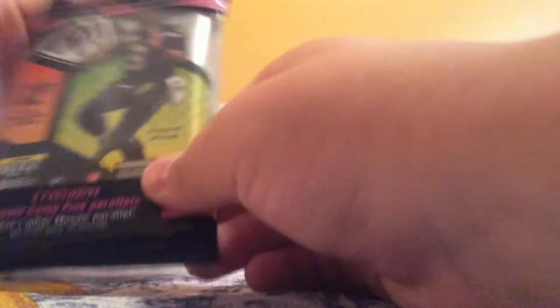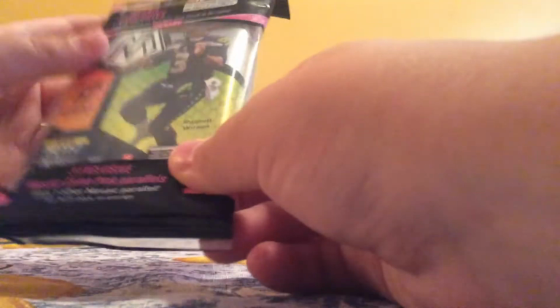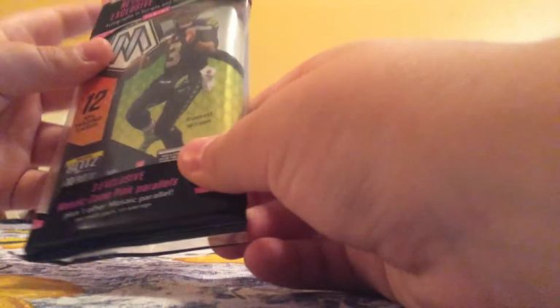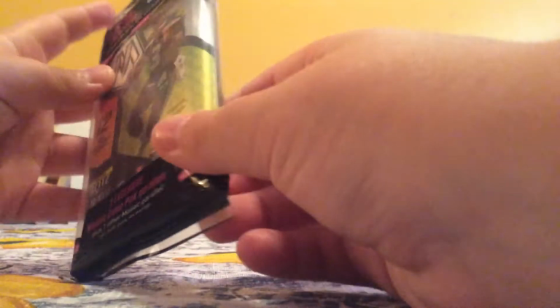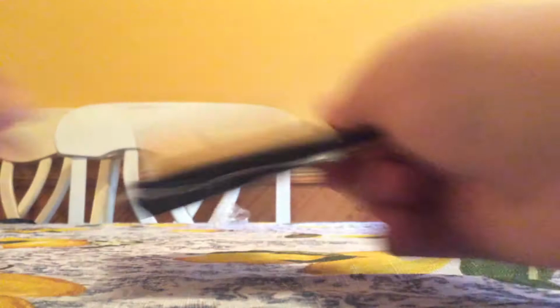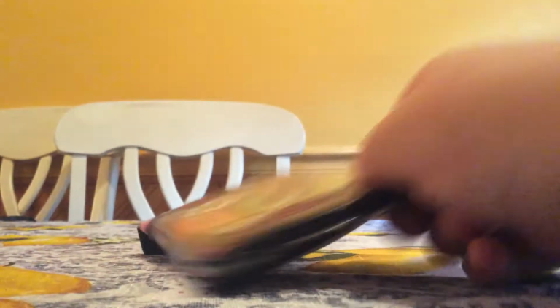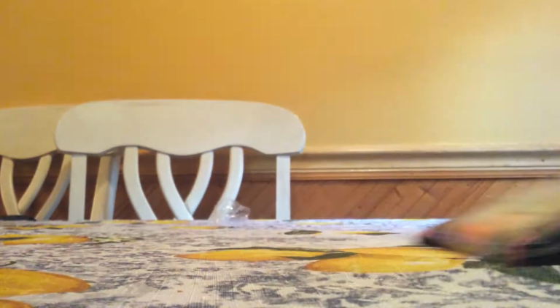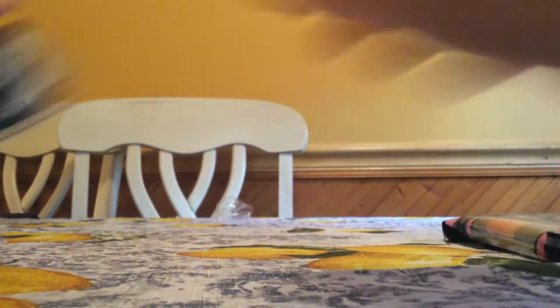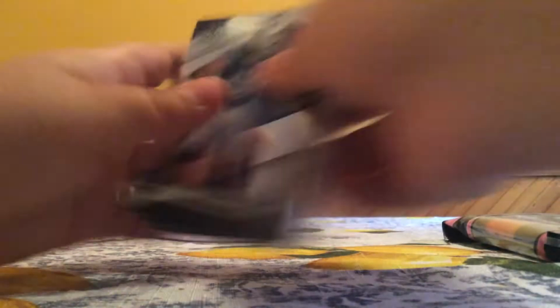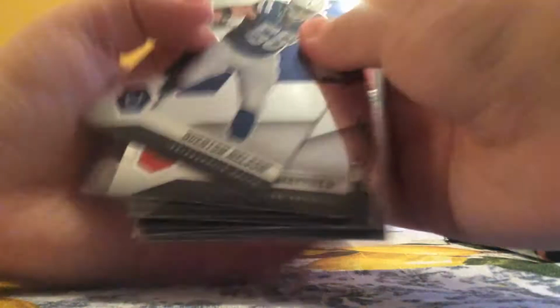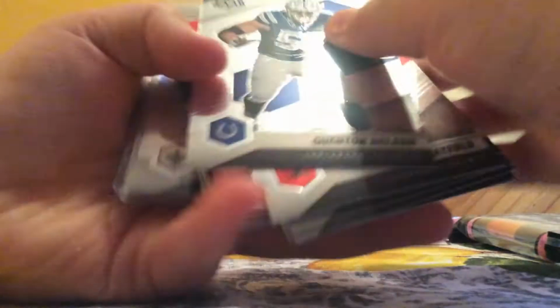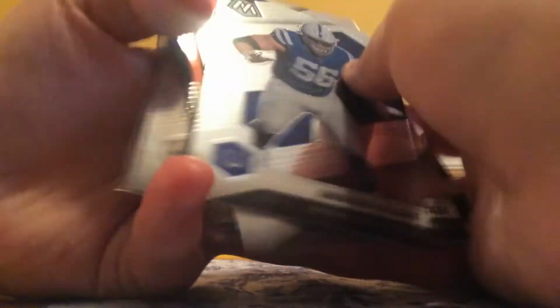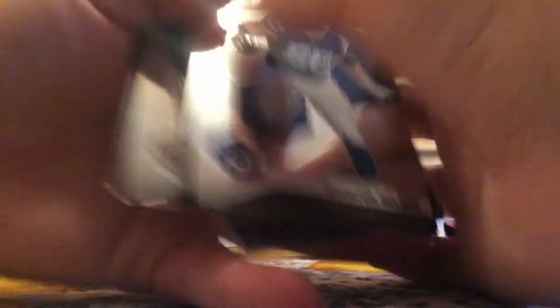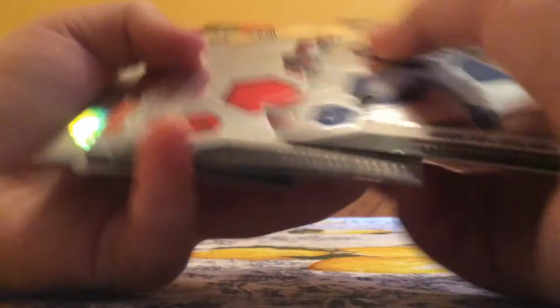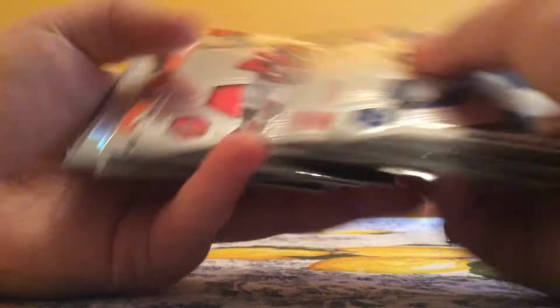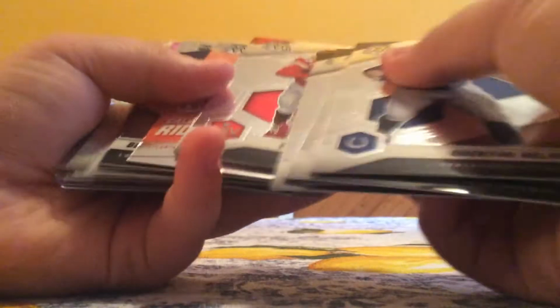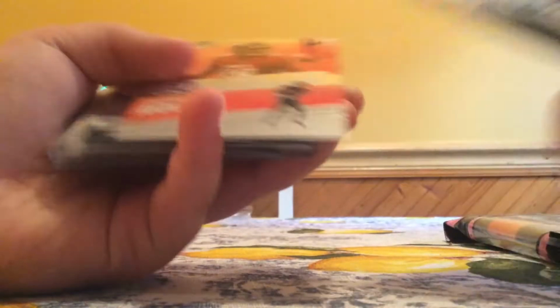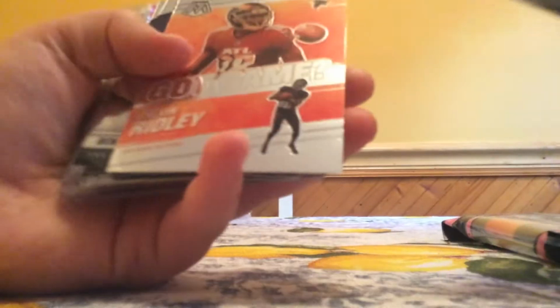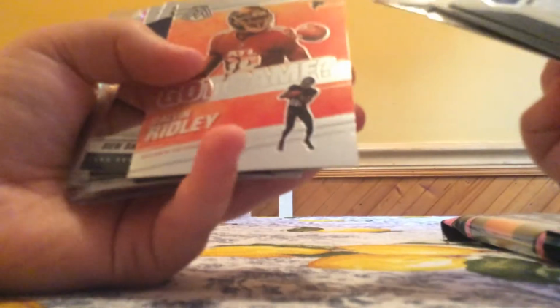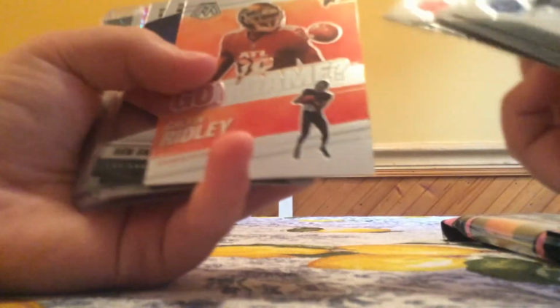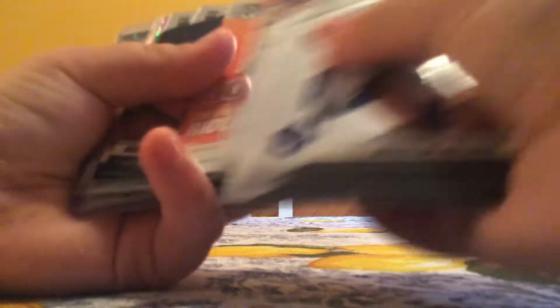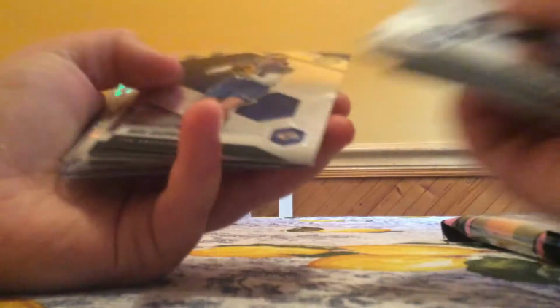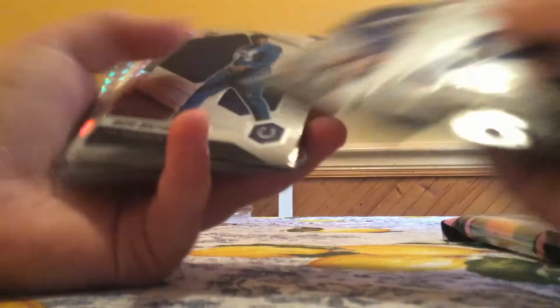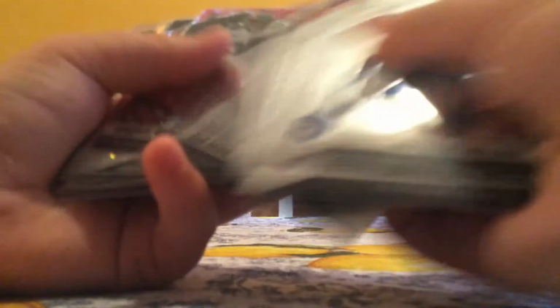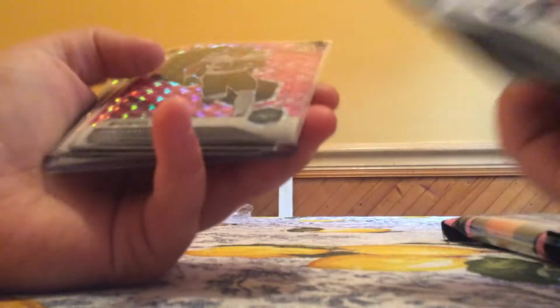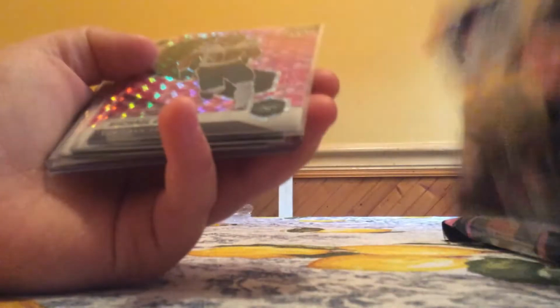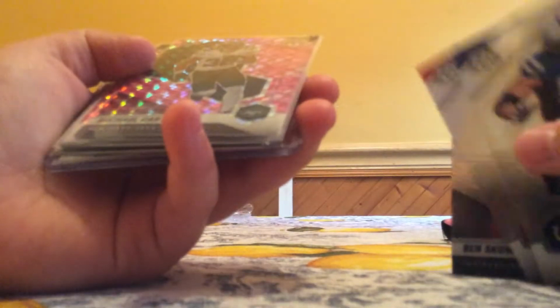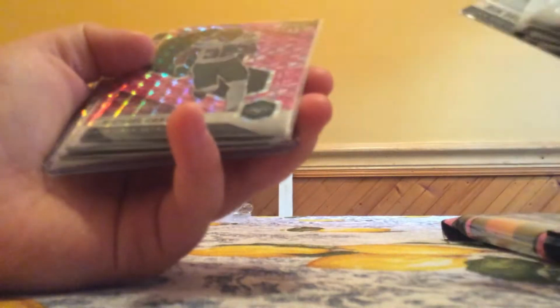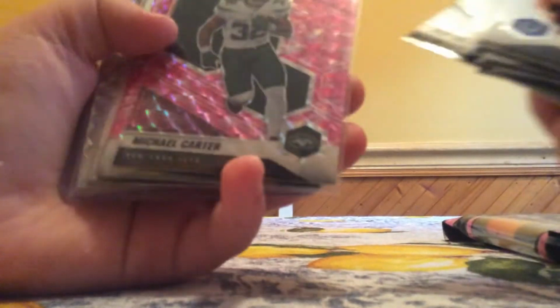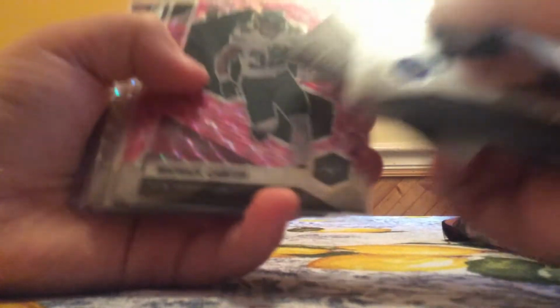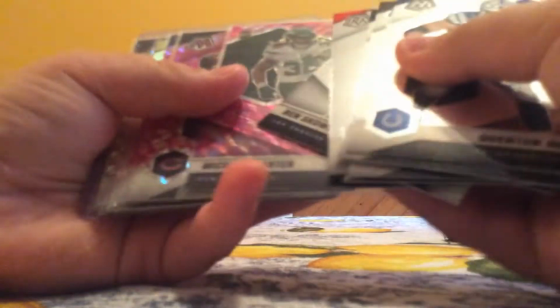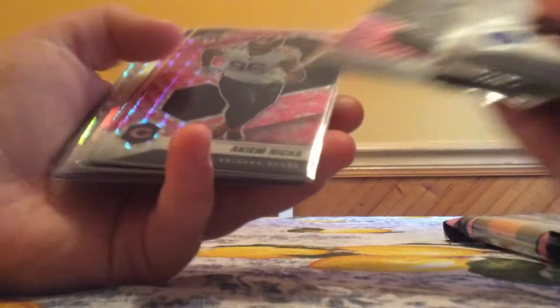I did open one, and this is what I got. I got, obviously, the base, Calvin really got the game, a few rookies, a Michael Carter.